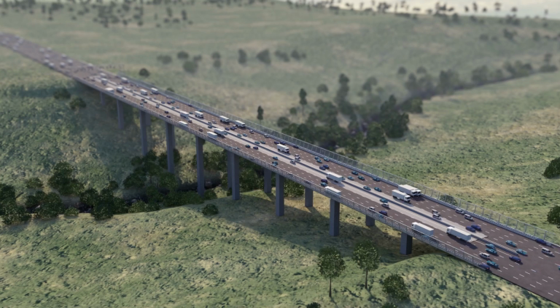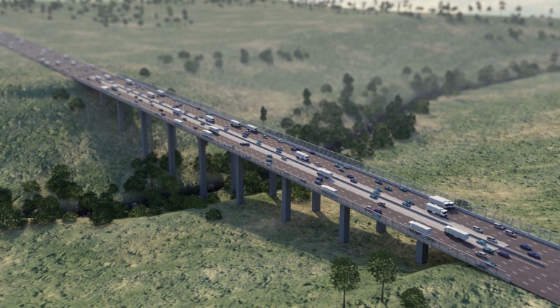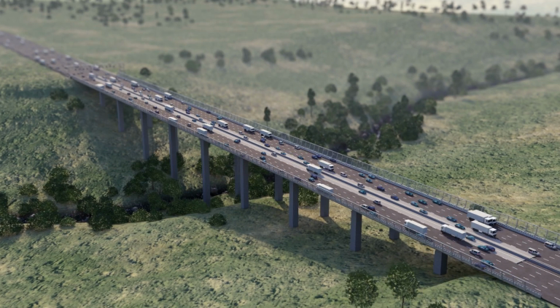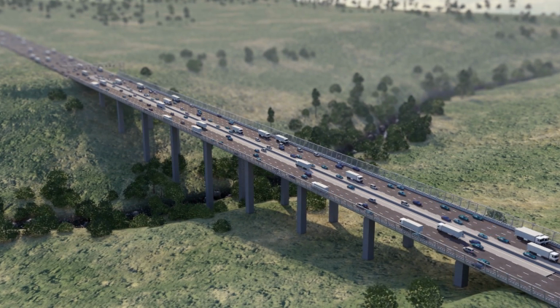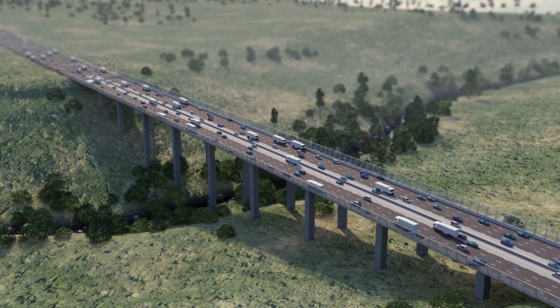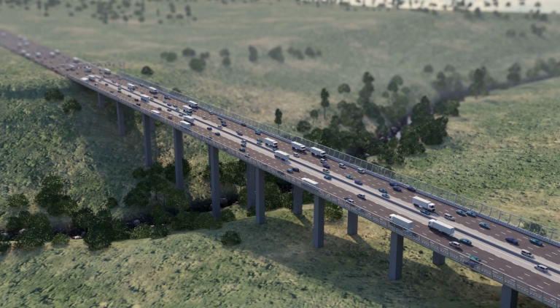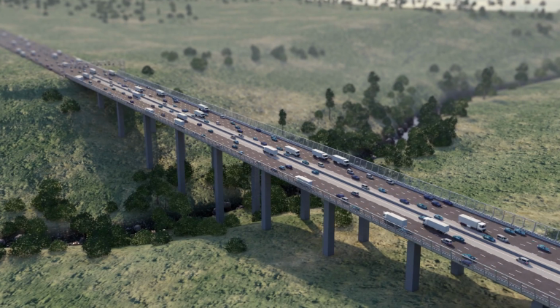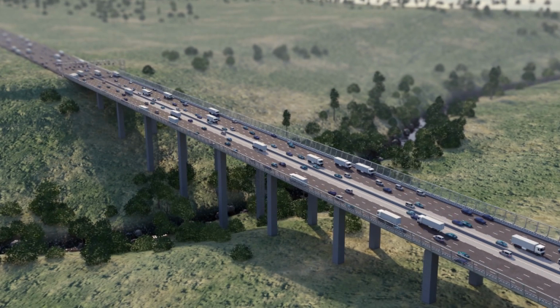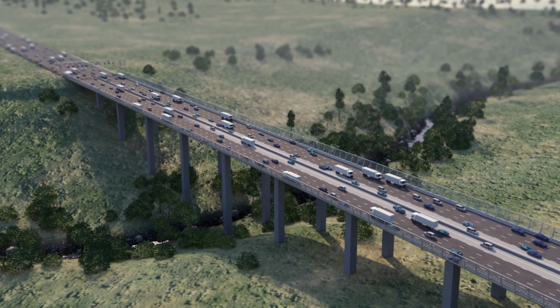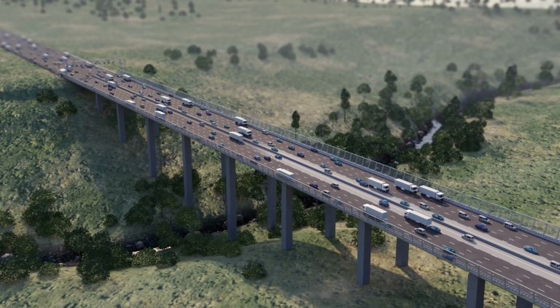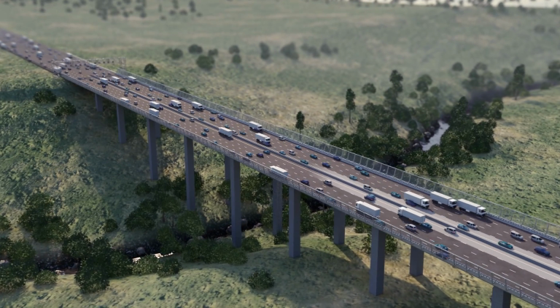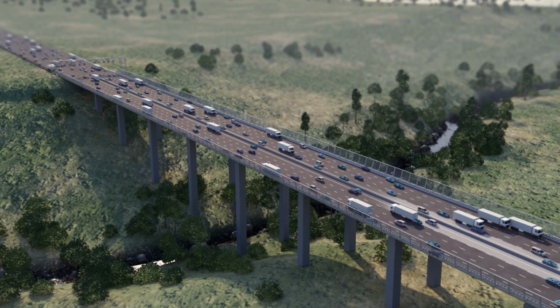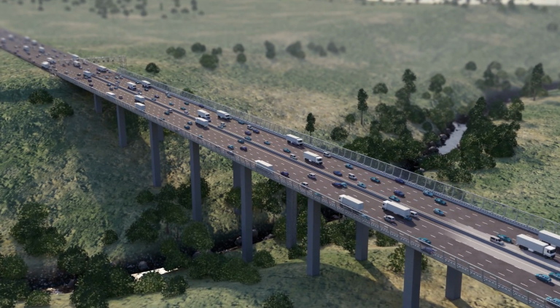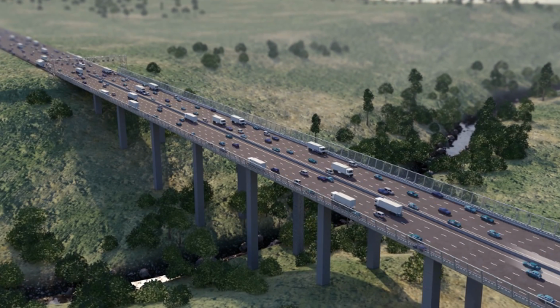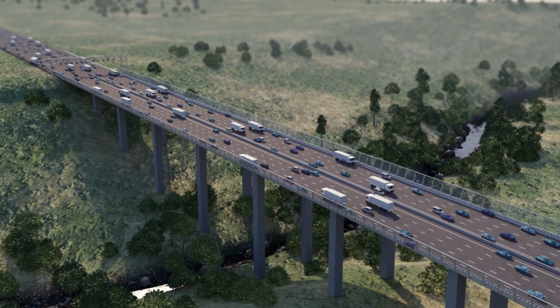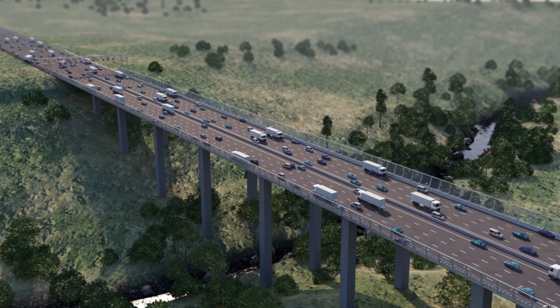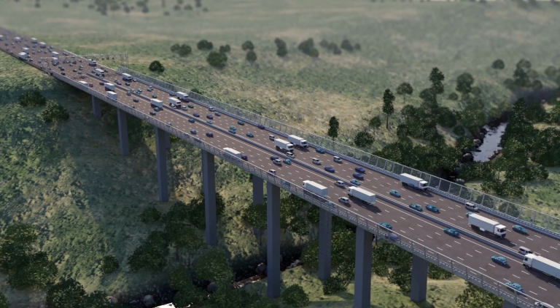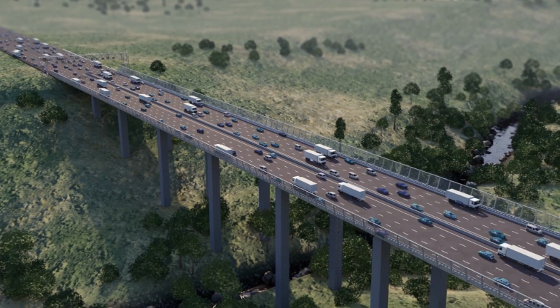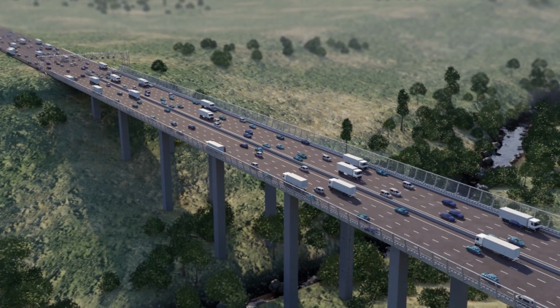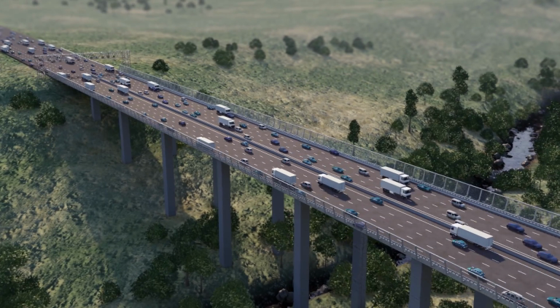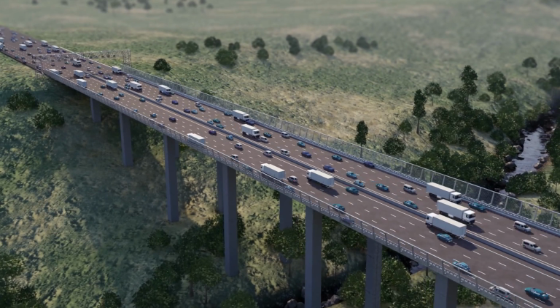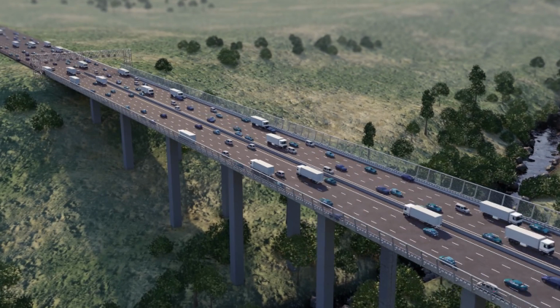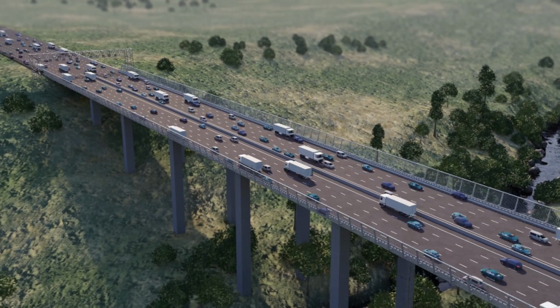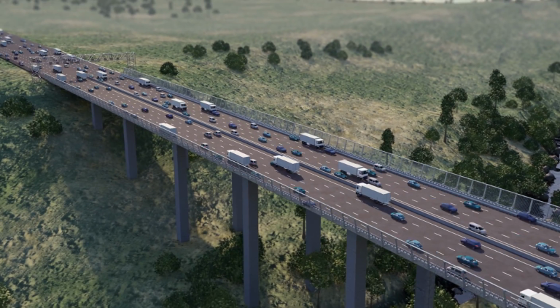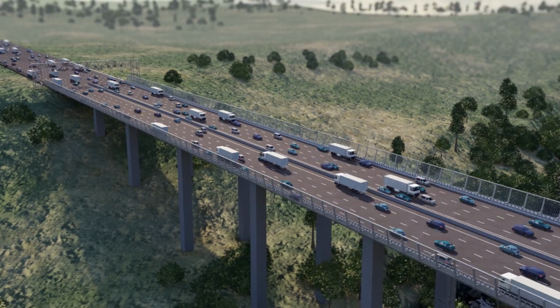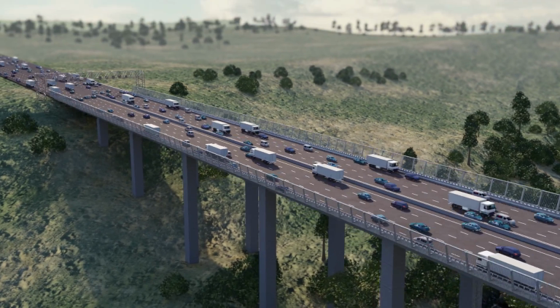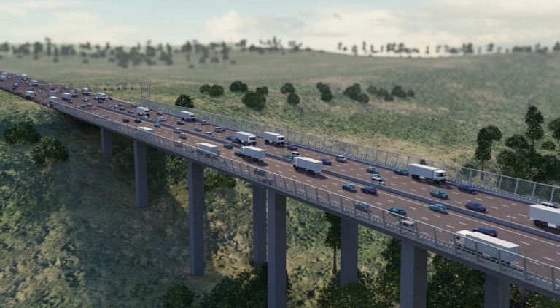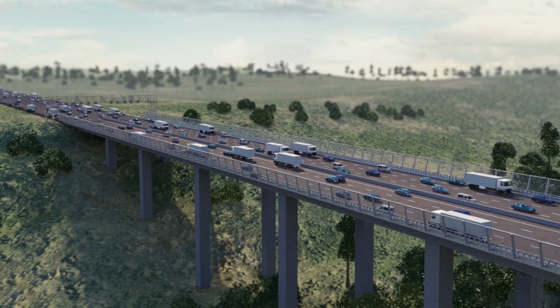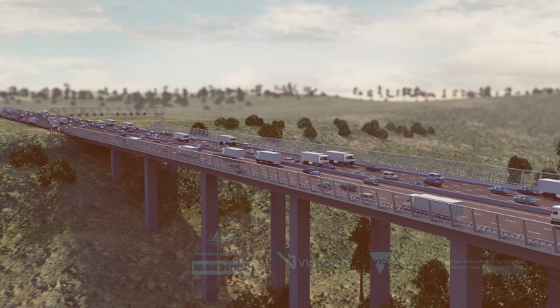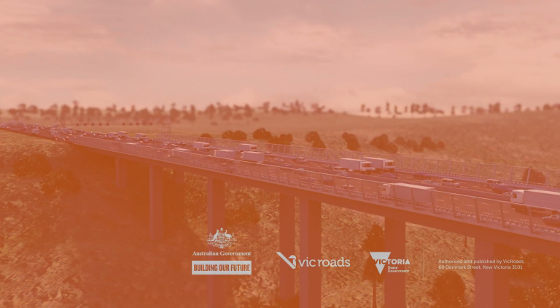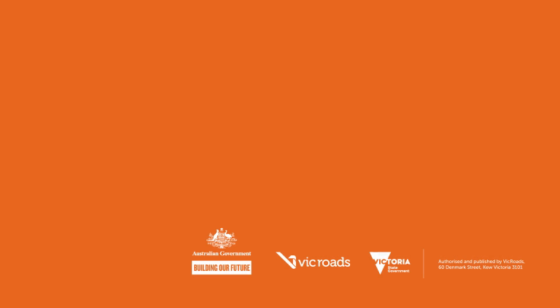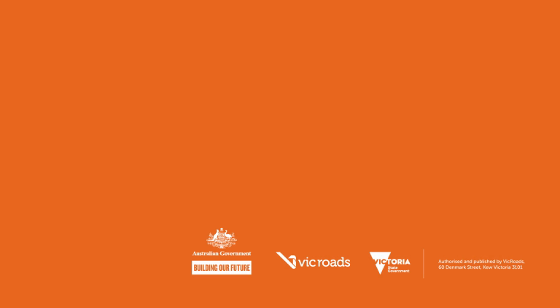We will top it all off with a layer of asphalt, ready for the 165,000 vehicles that travel along the M80 Ring Road every day. We're building more lanes so we can get you where you need to be safer and sooner.